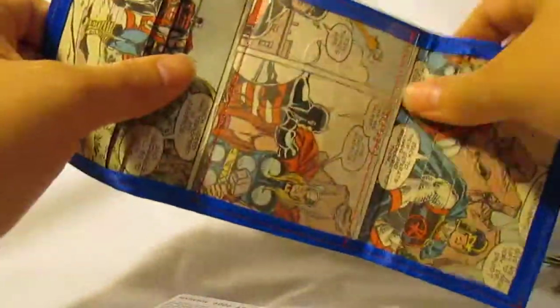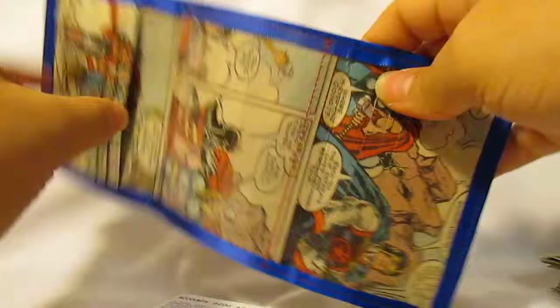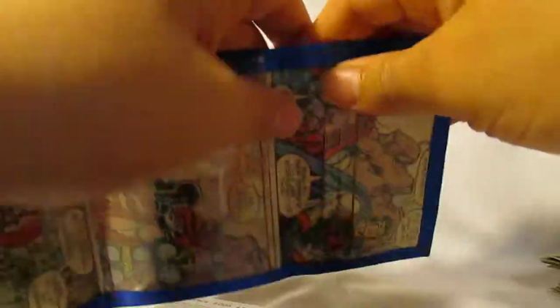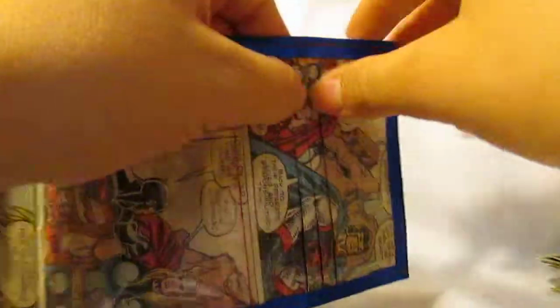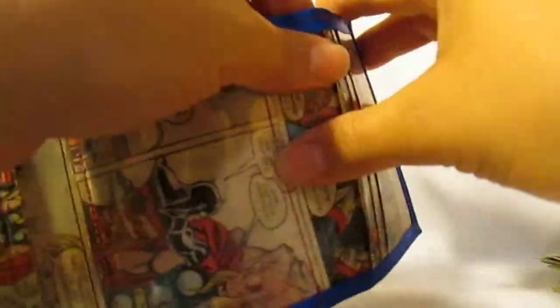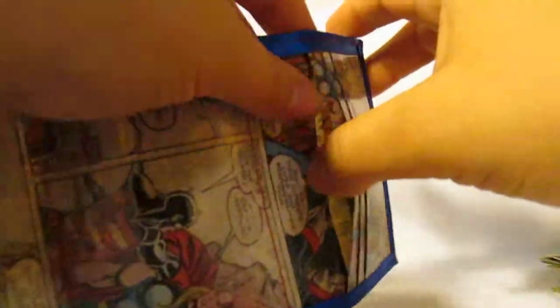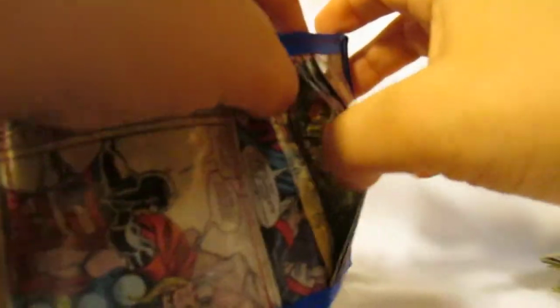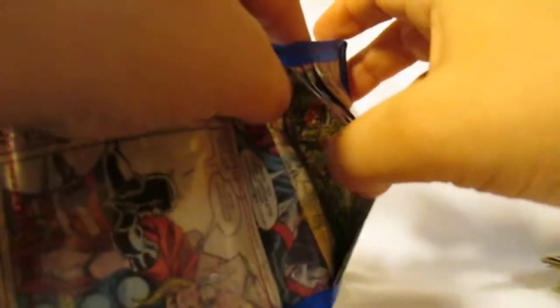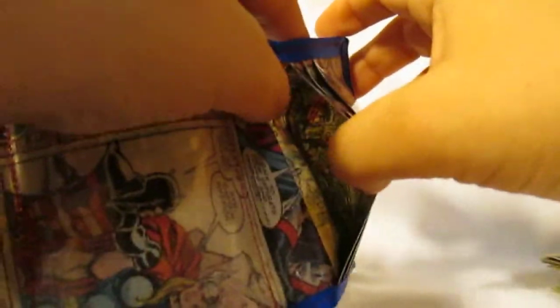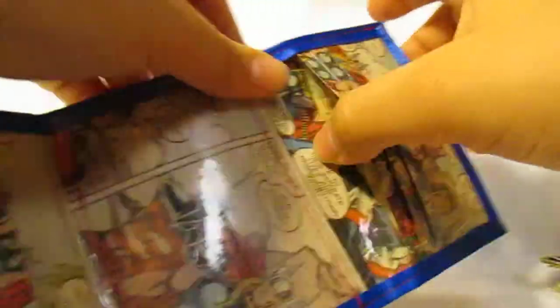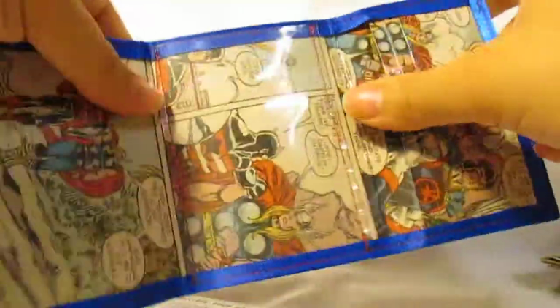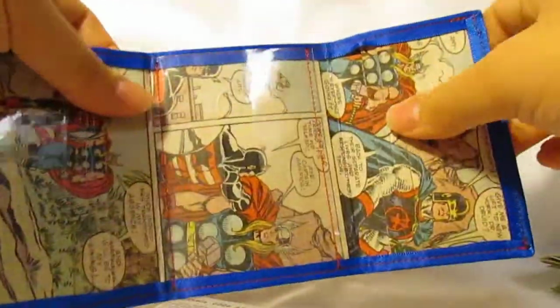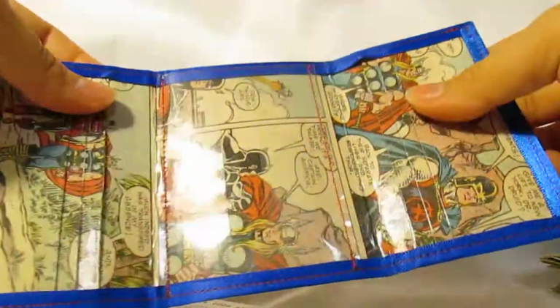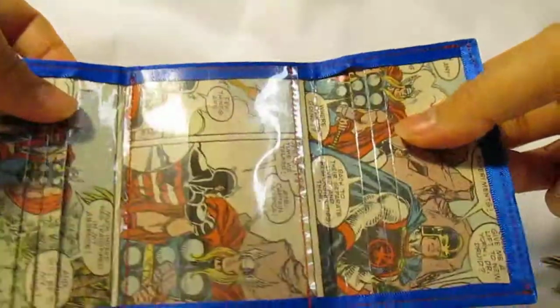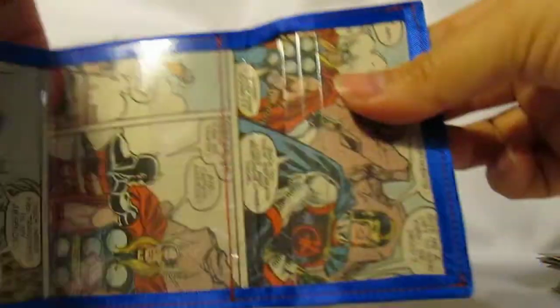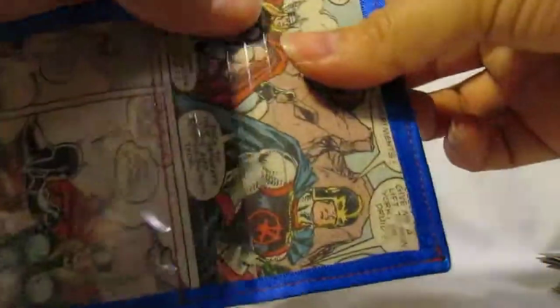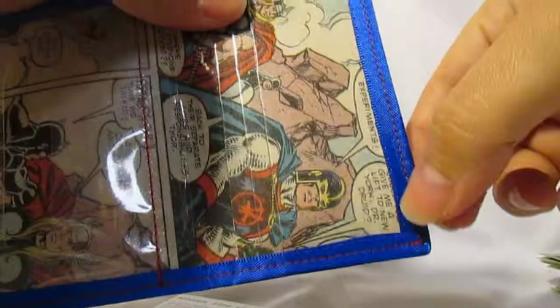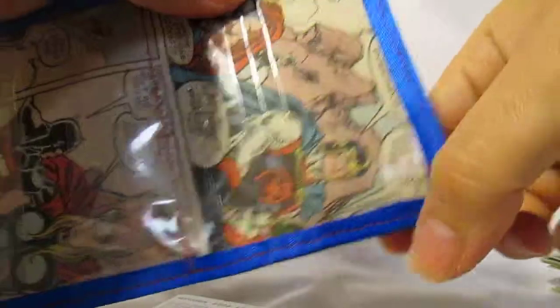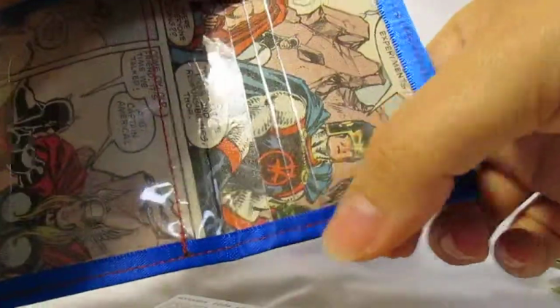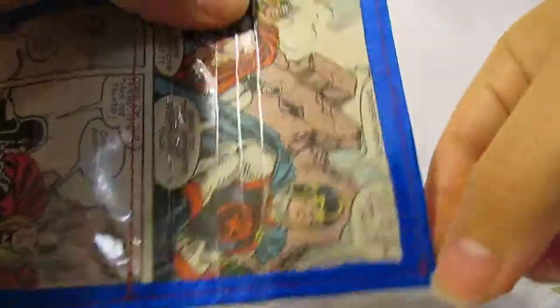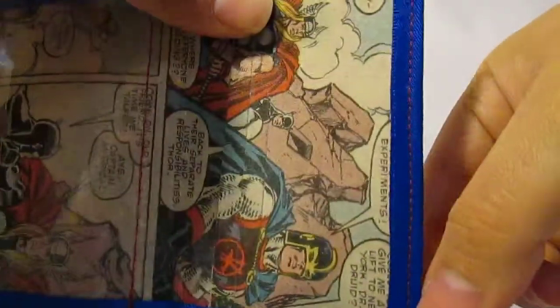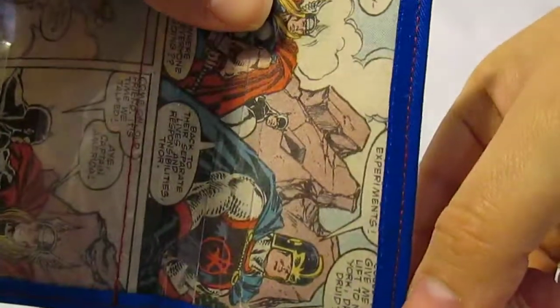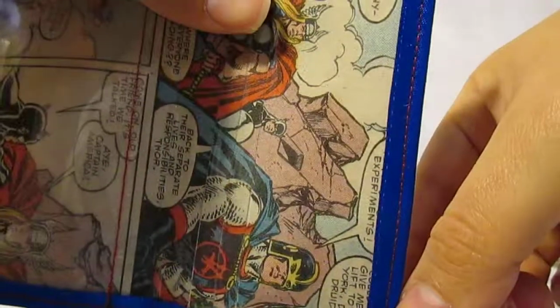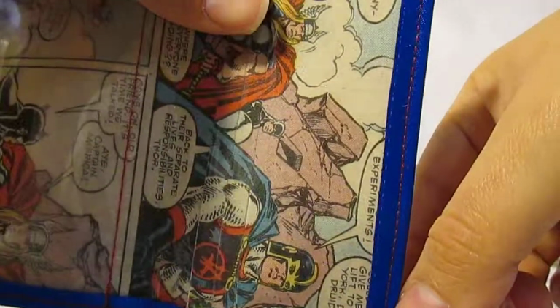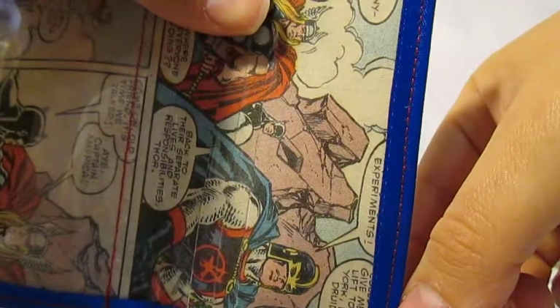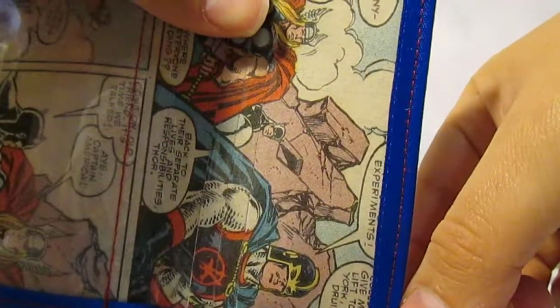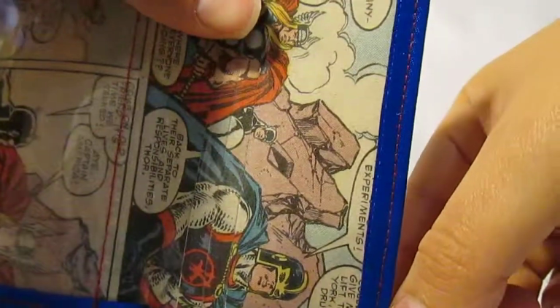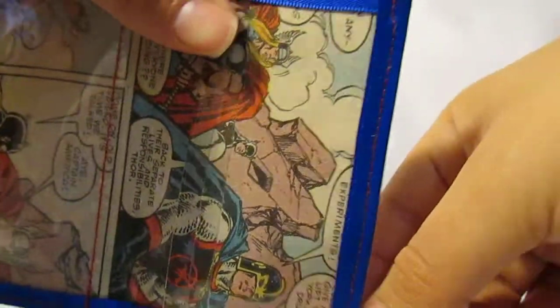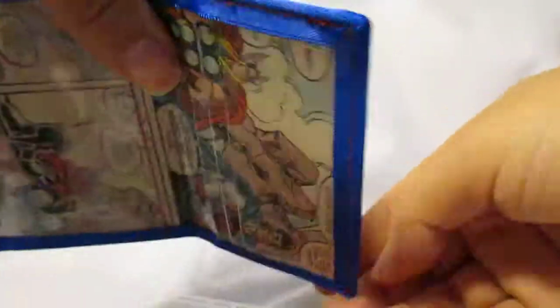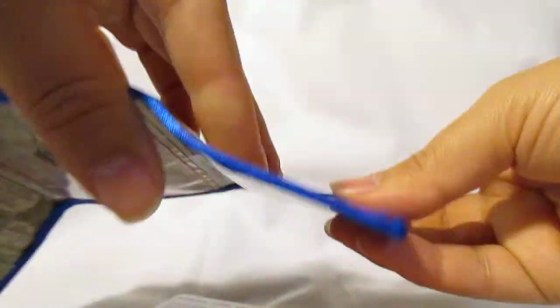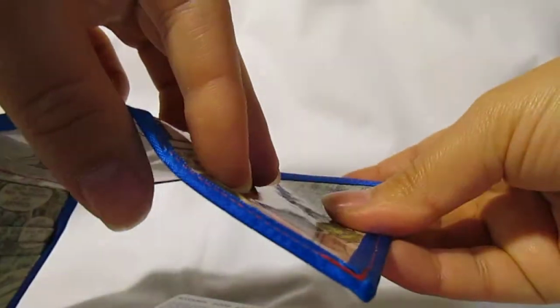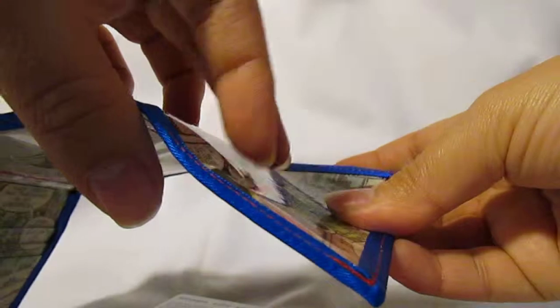These back pockets are a little bit deeper, and this one has the ribbon around it and it's also sewn for a cleaner look.